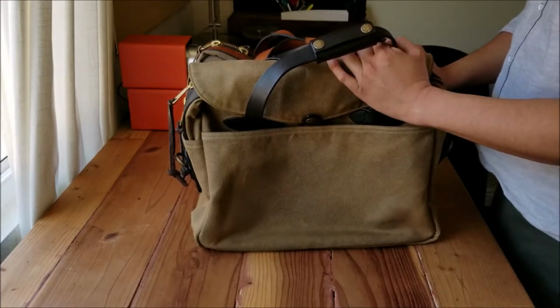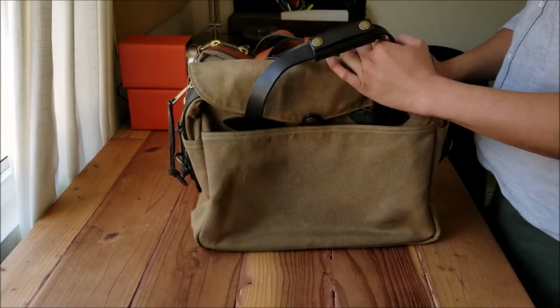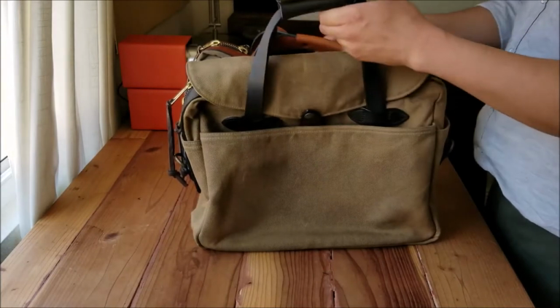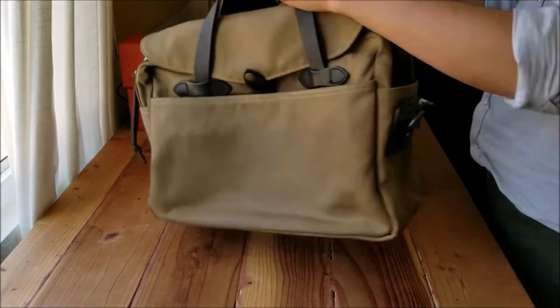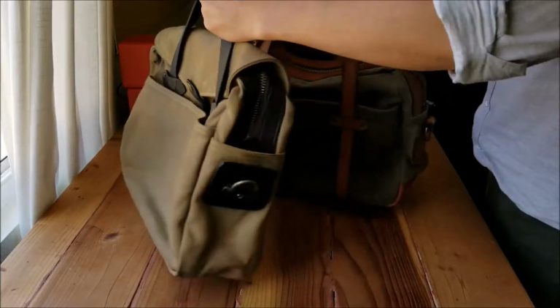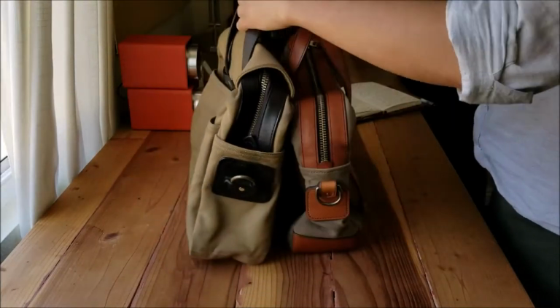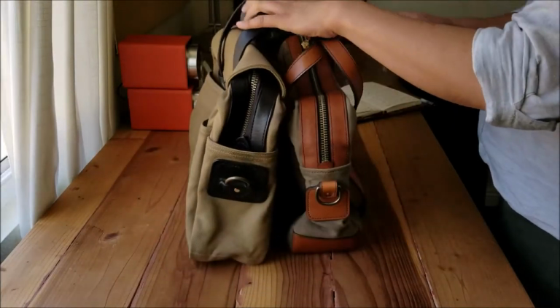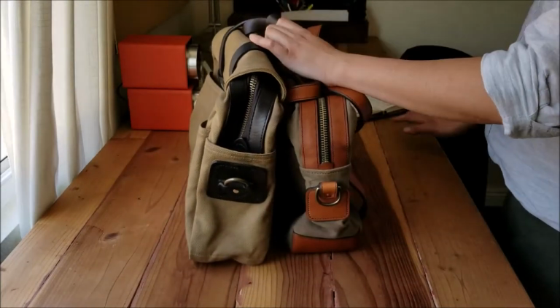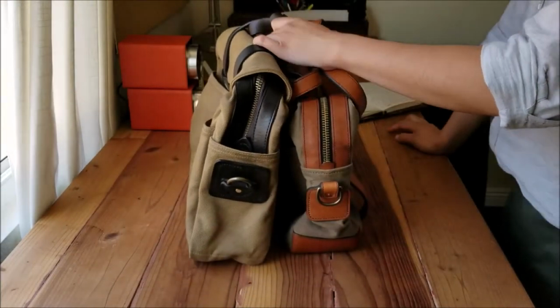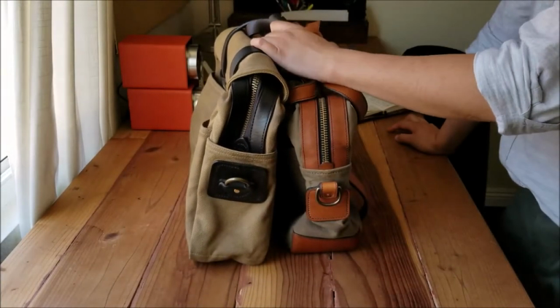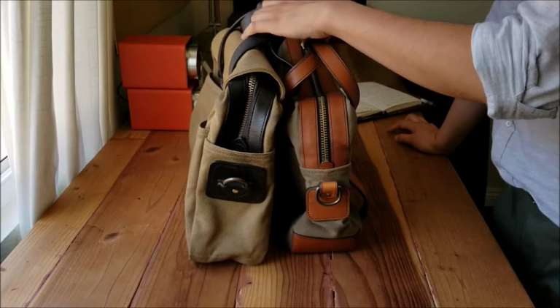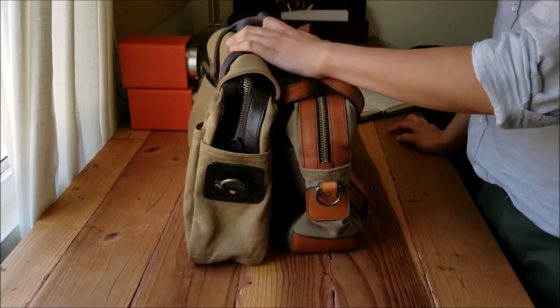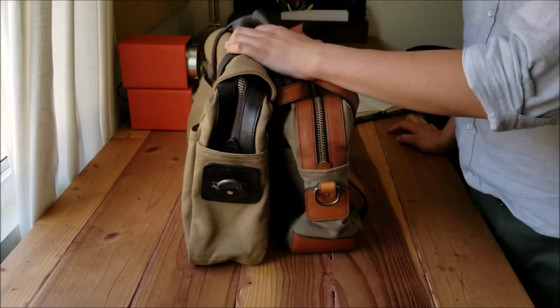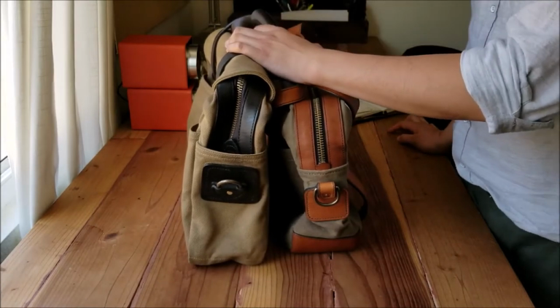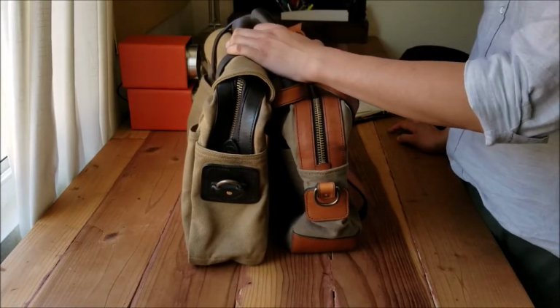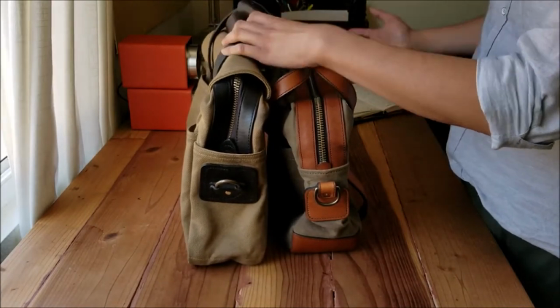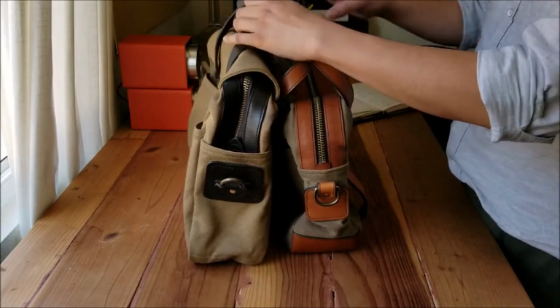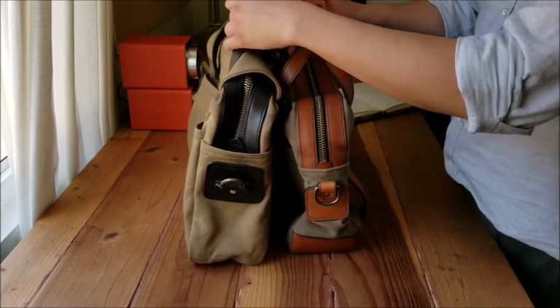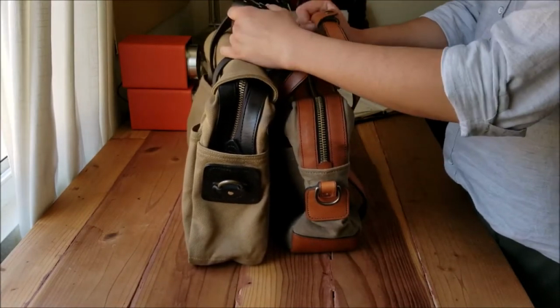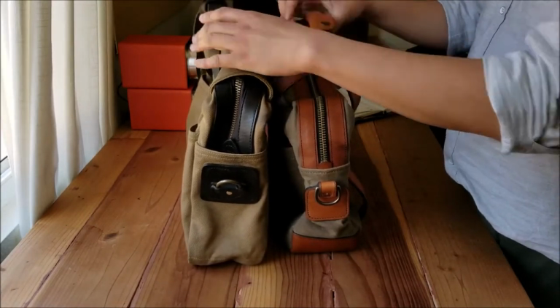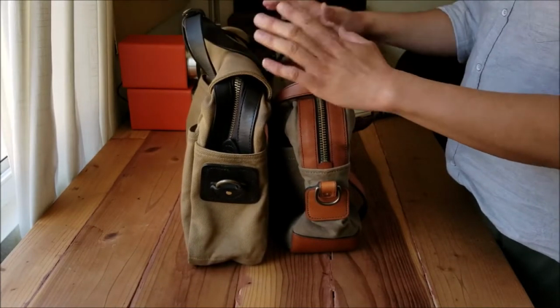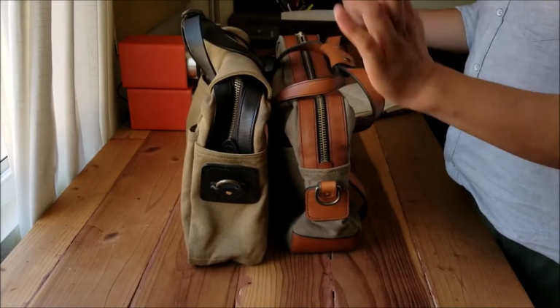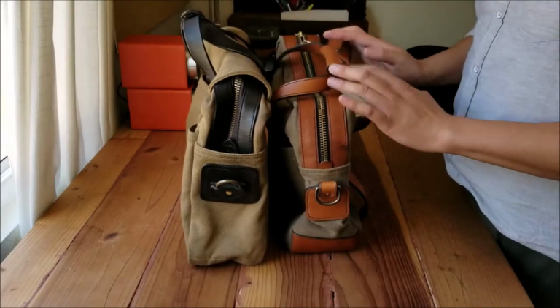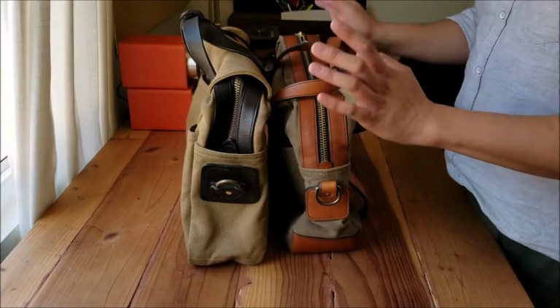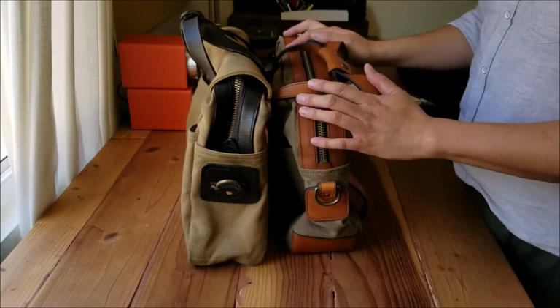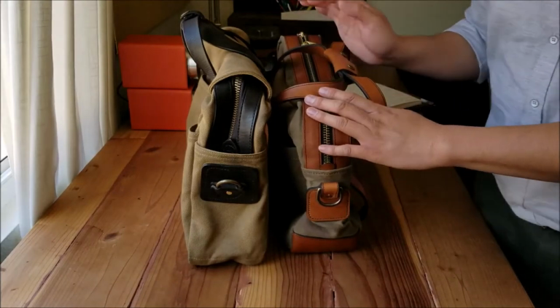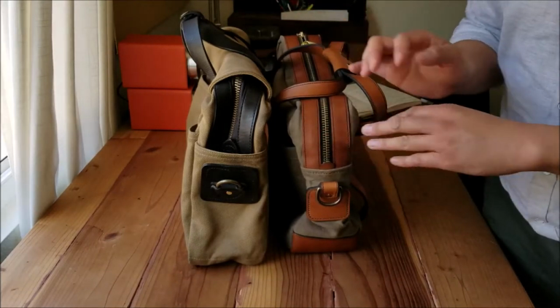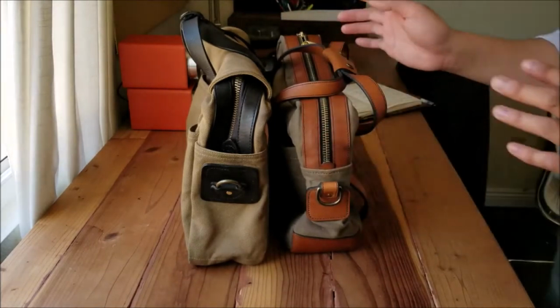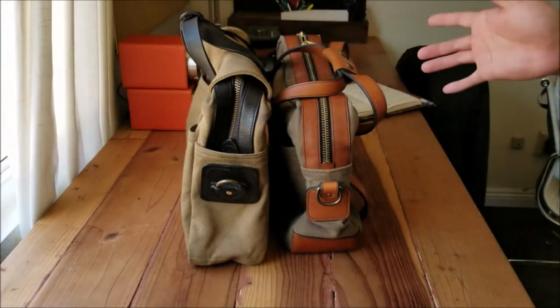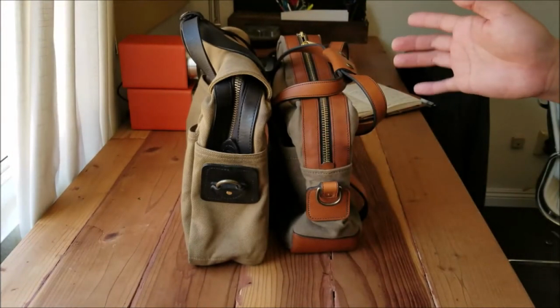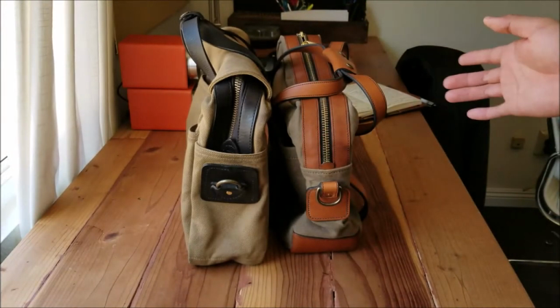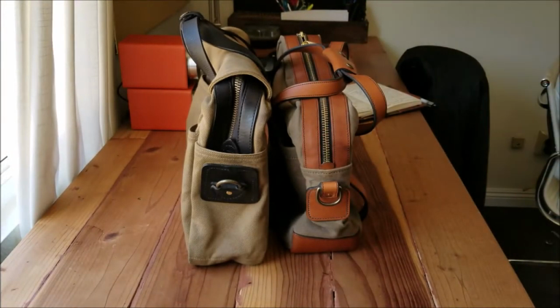I do not buy any bag with no leather strap — leather strap is one of my requirements. These bags are not cheap, three hundred to four hundred dollars at least; give me the leather strap. That's requirement number 17.